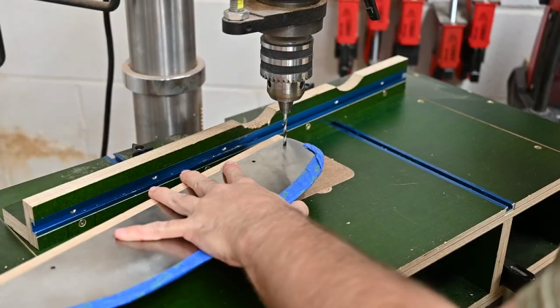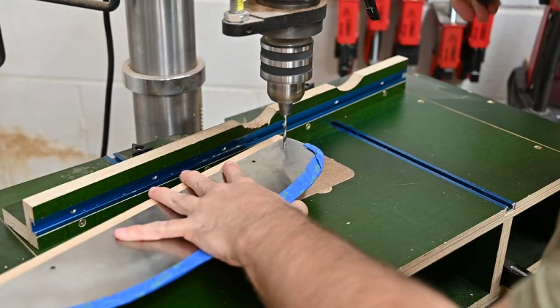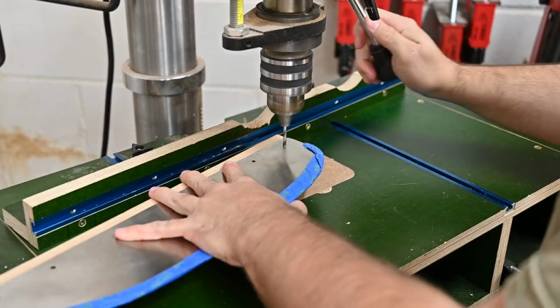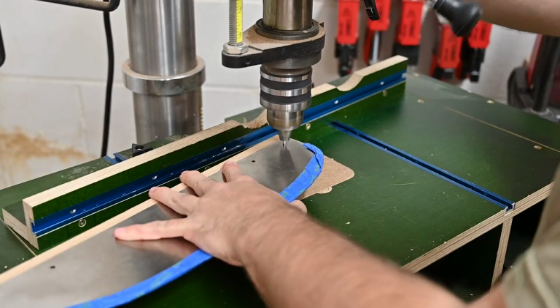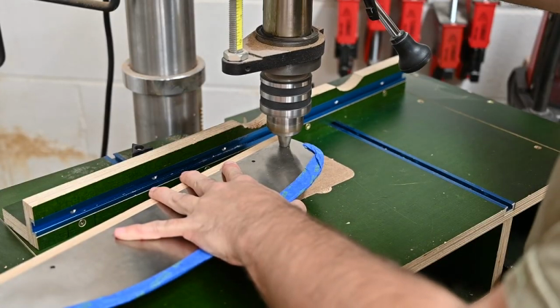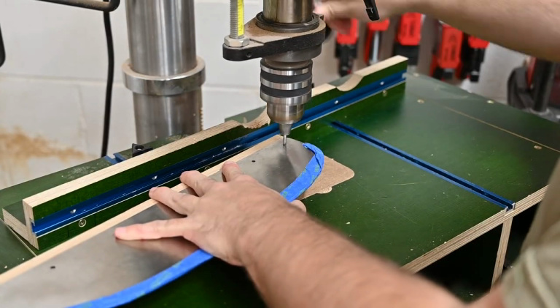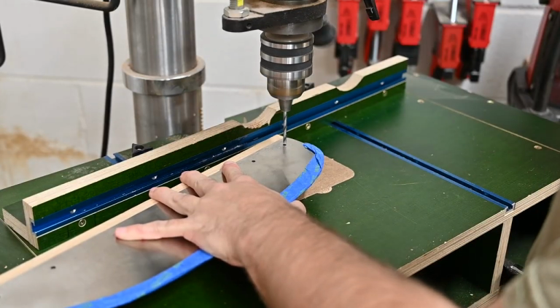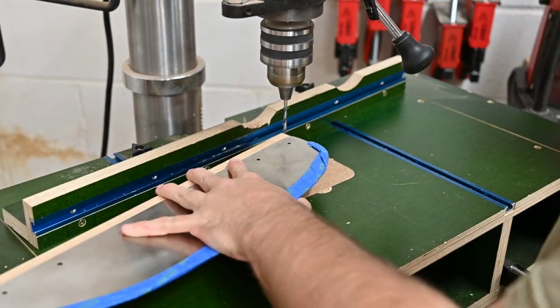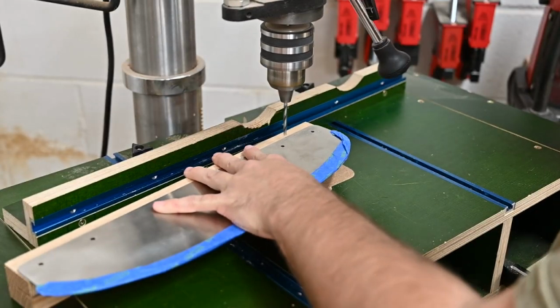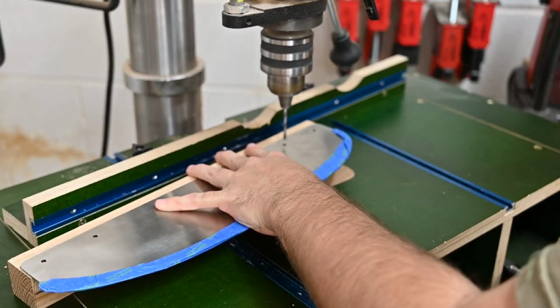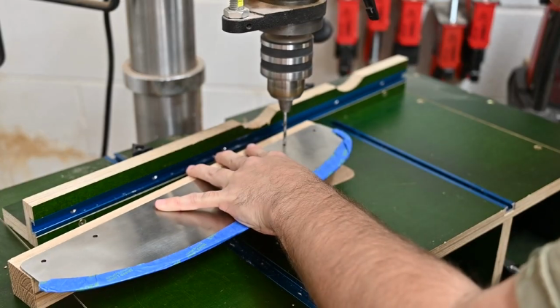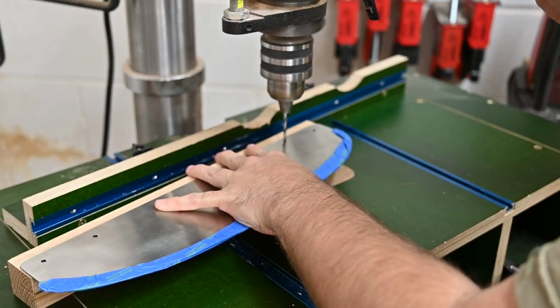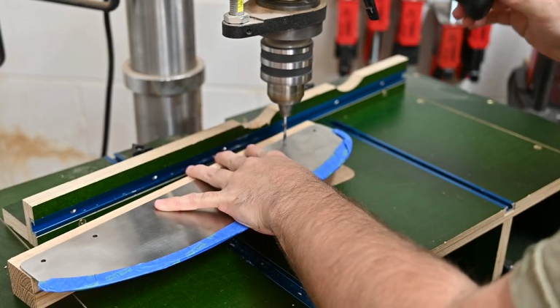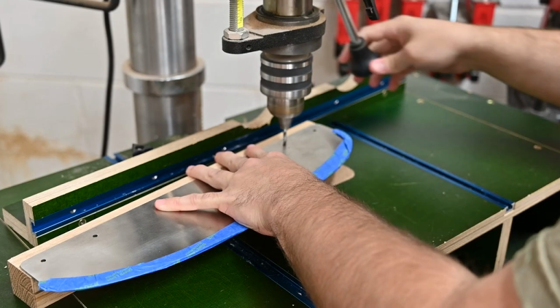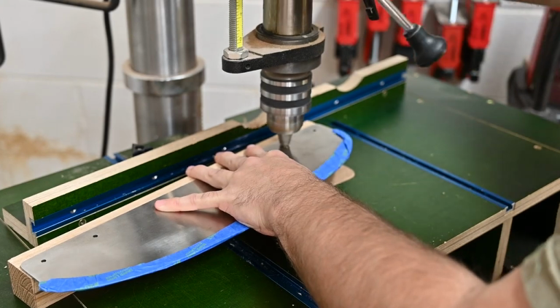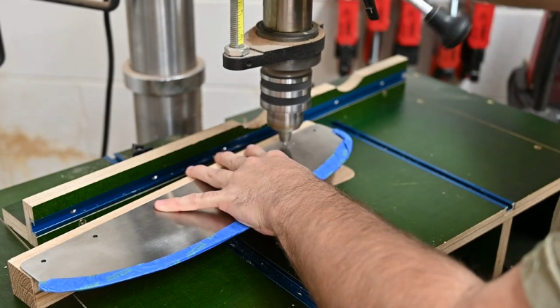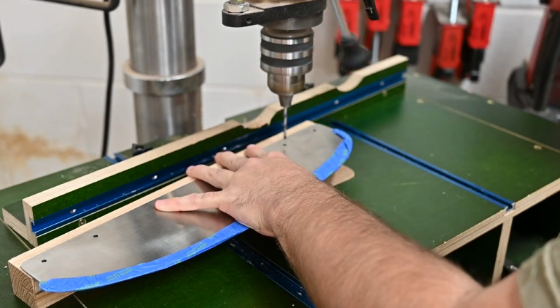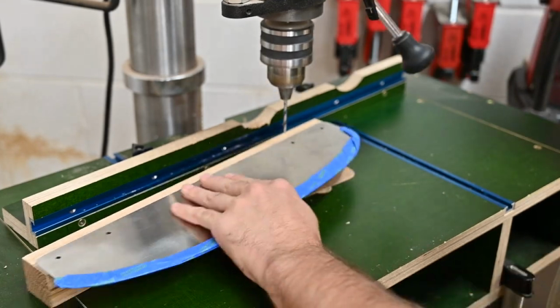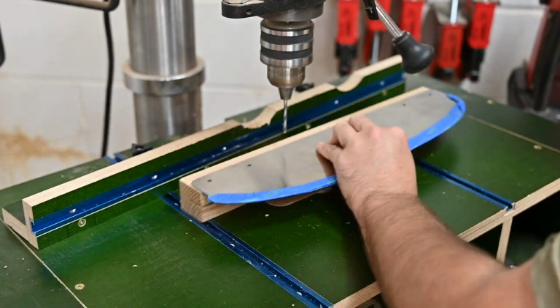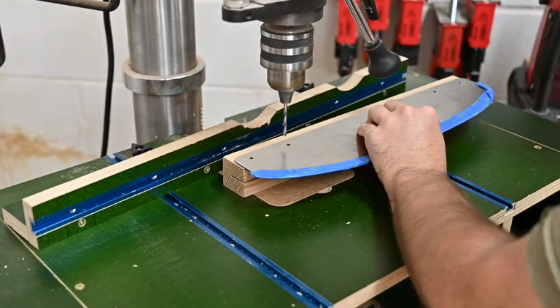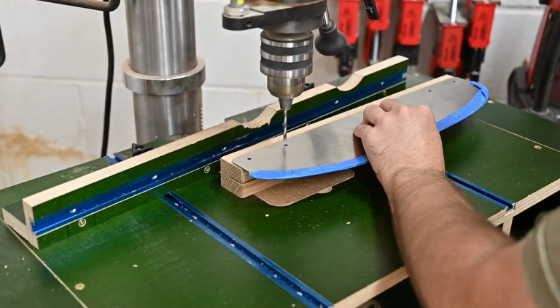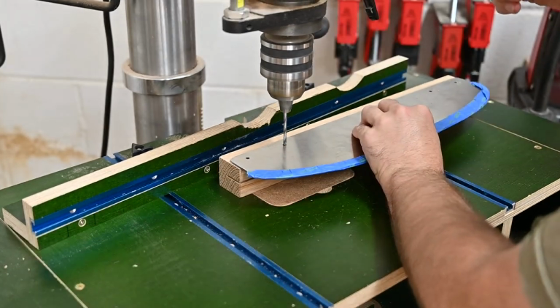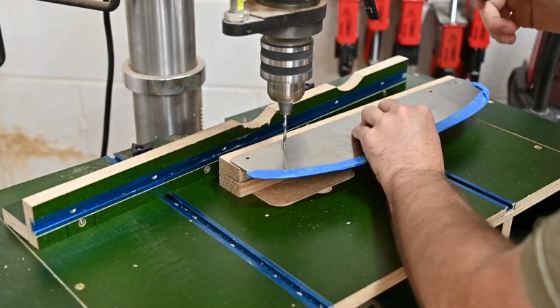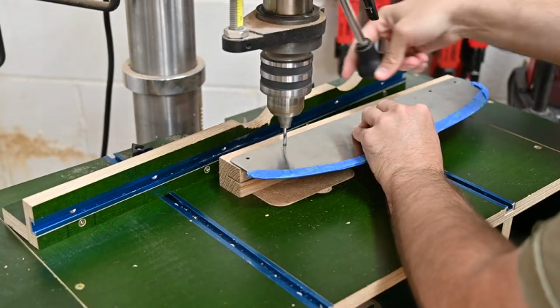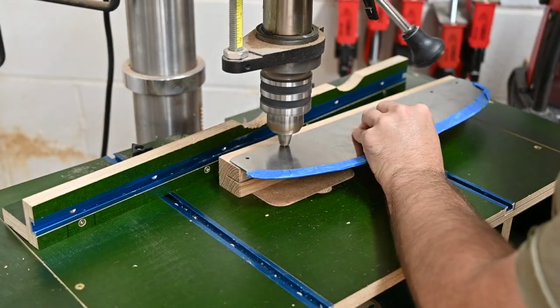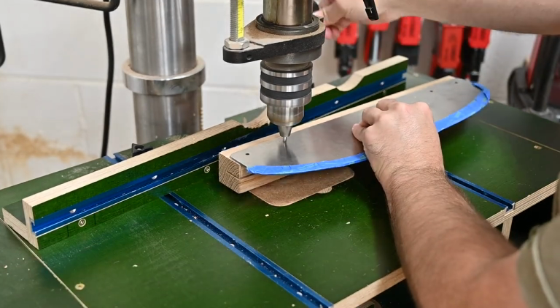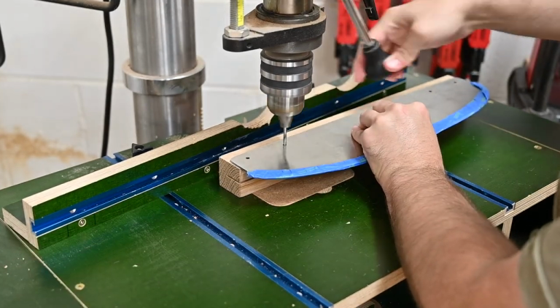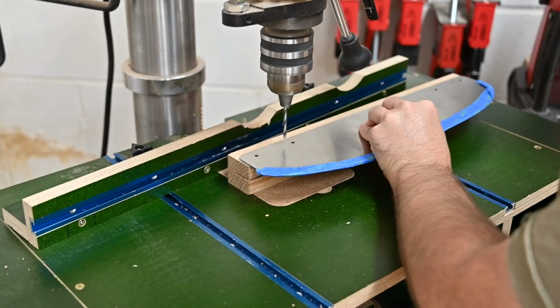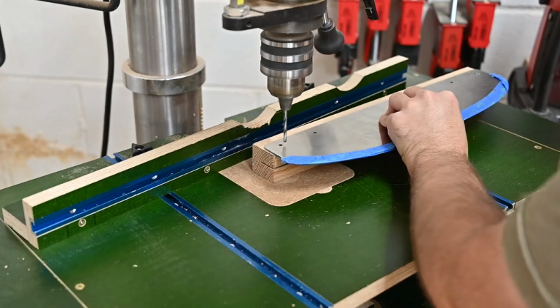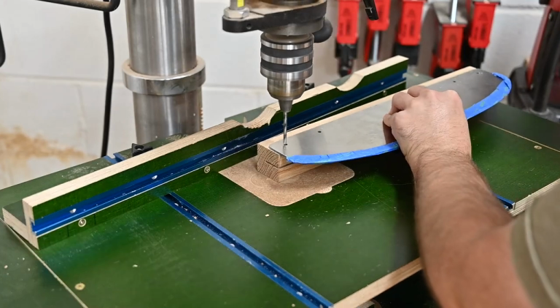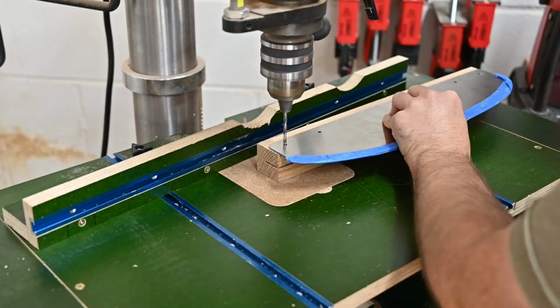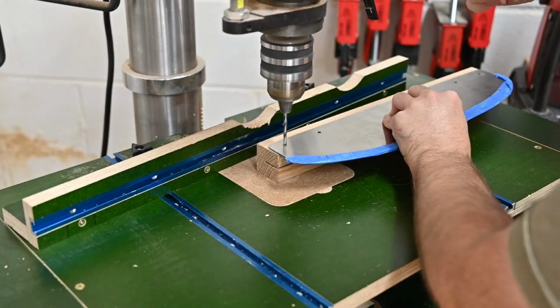I'm drilling four millimeter holes all the way through the blank because I'm just going to use some four millimeter brass pins. If you're using the included fasteners, you will also need to counter bore some six millimeter holes for the heads of the fasteners.